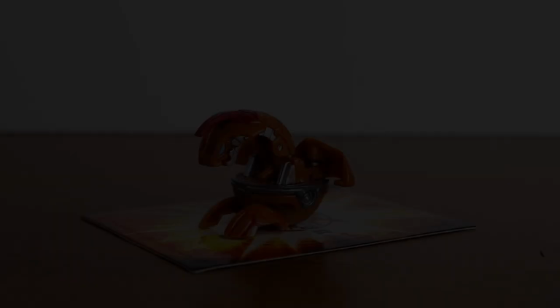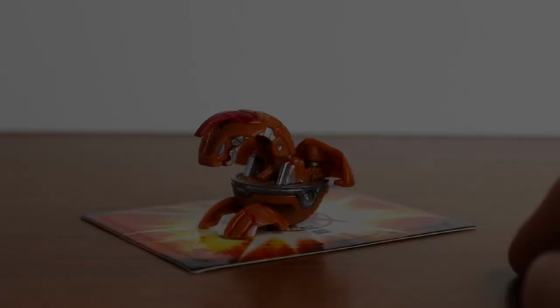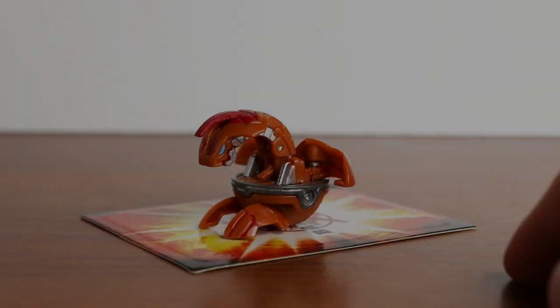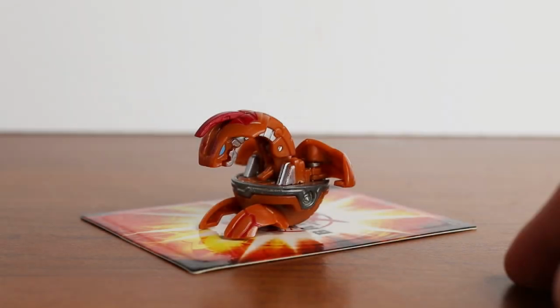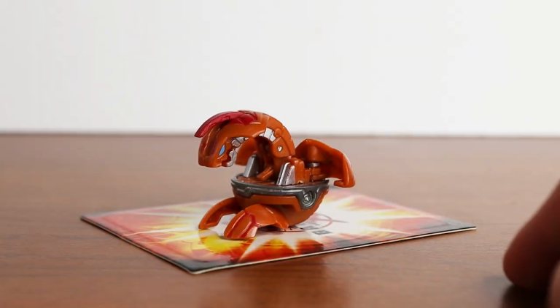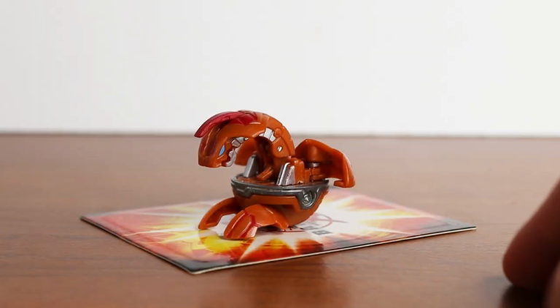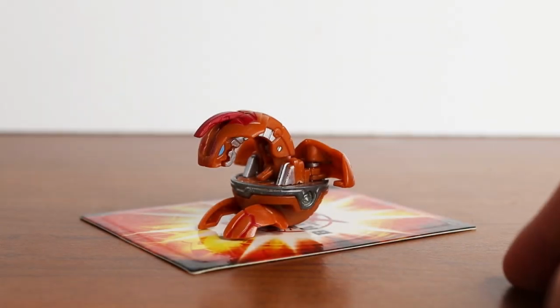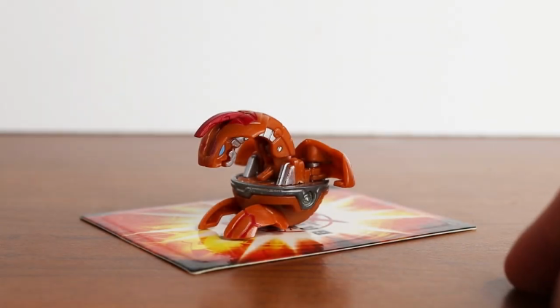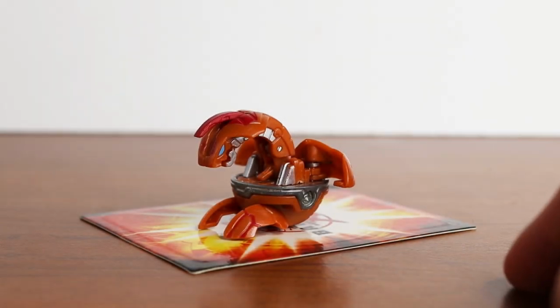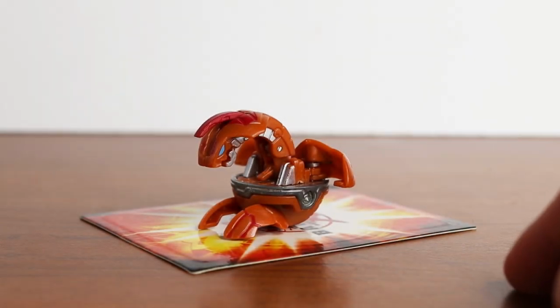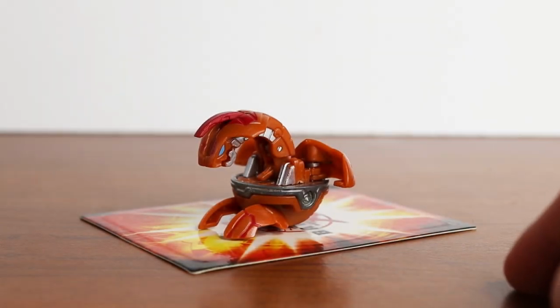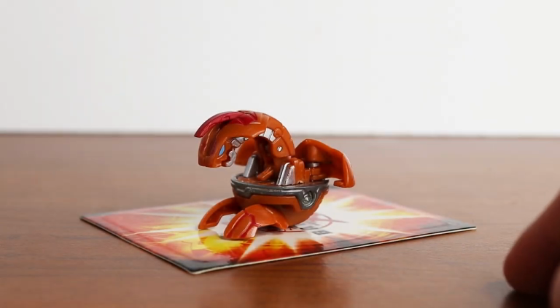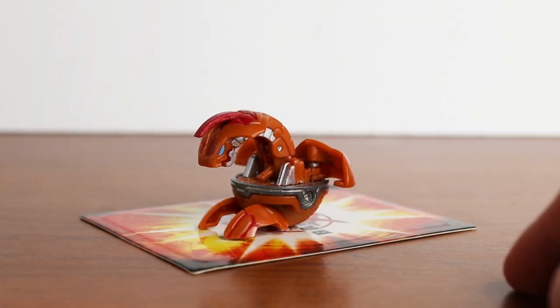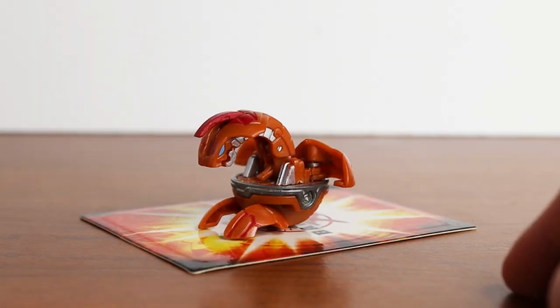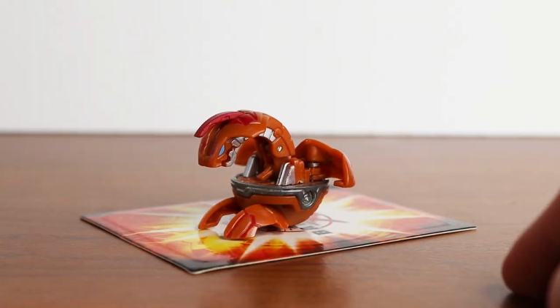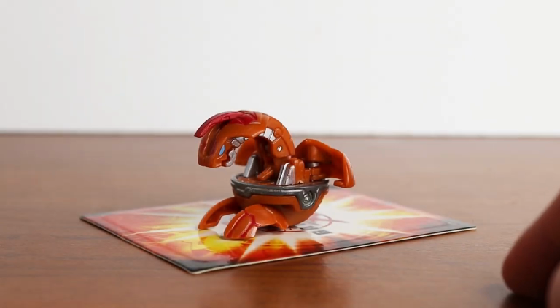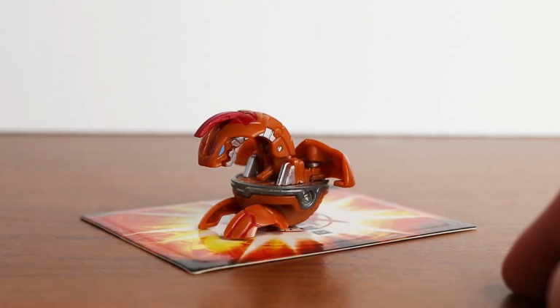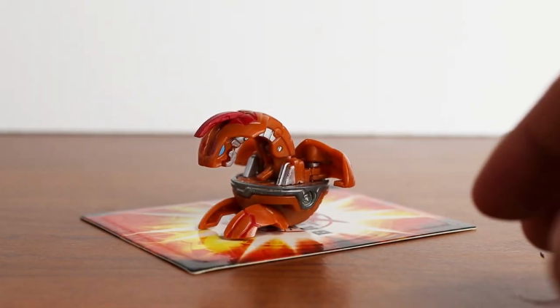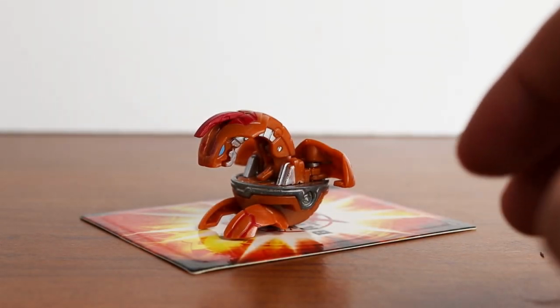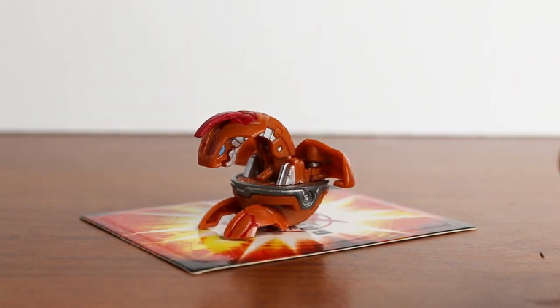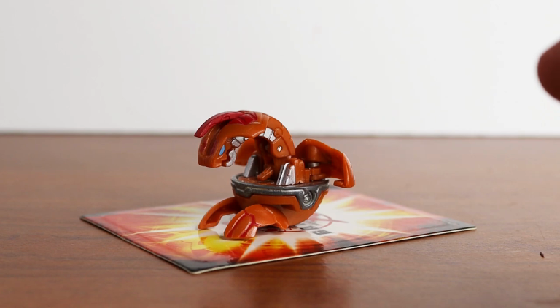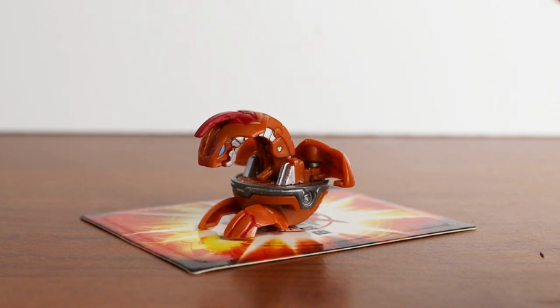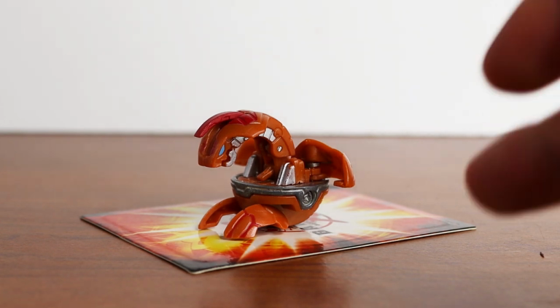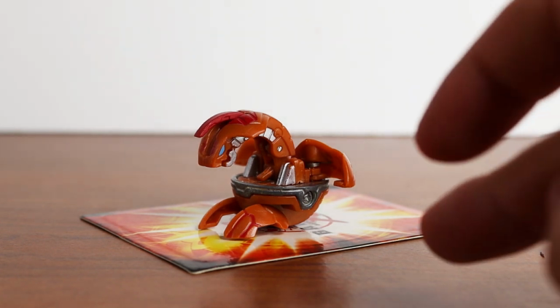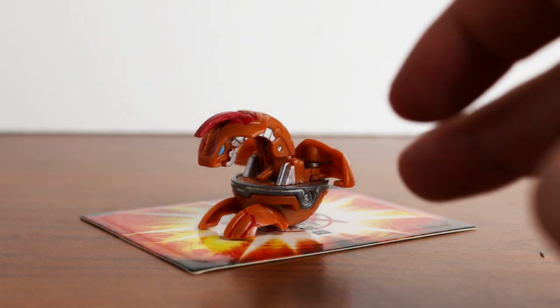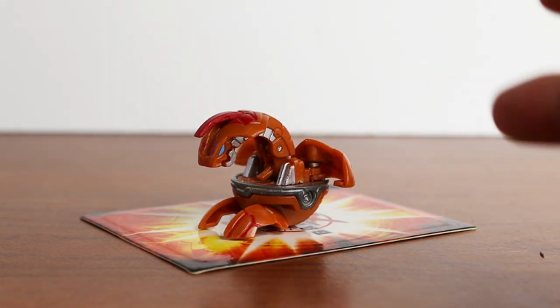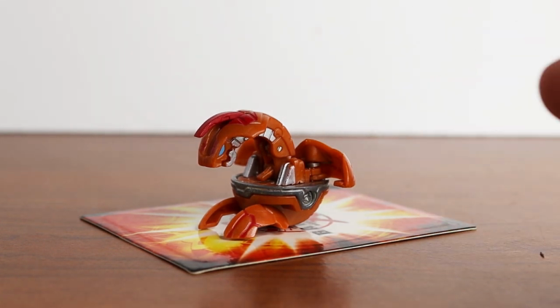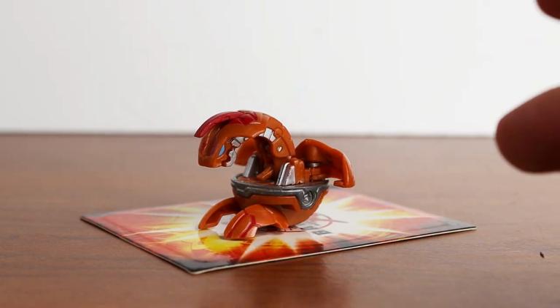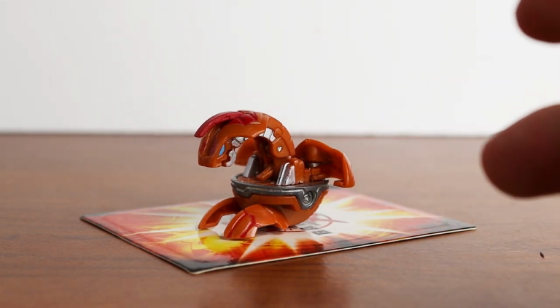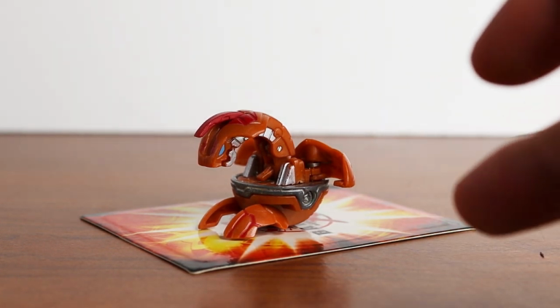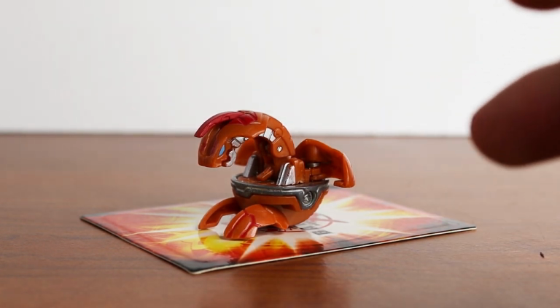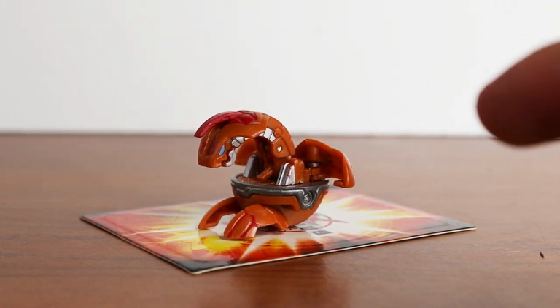Hello everyone, my name is Jesse and welcome back to another Bakugan video. In this episode I'm going to be showing you guys how to restore the heavy metal on your old Bakugan.